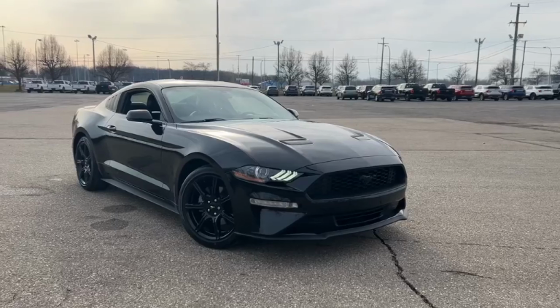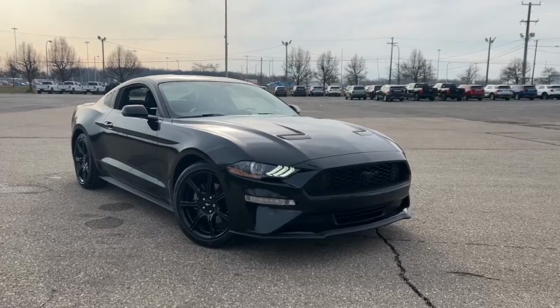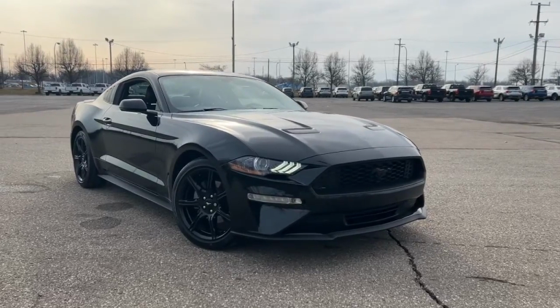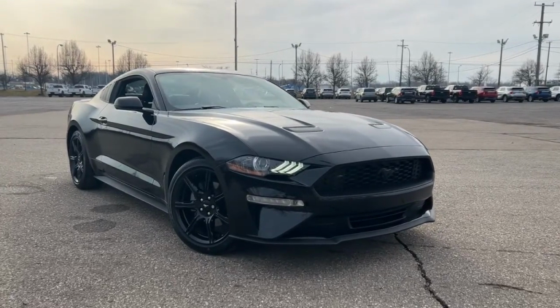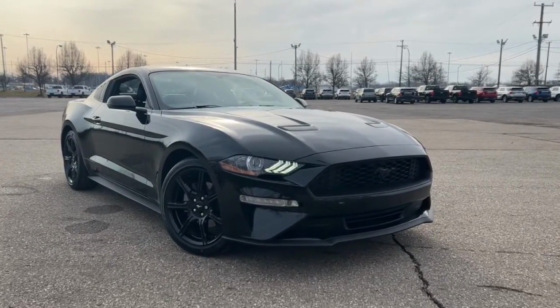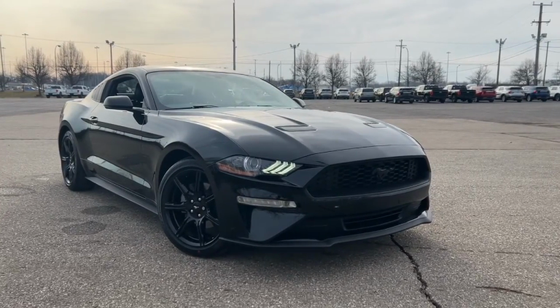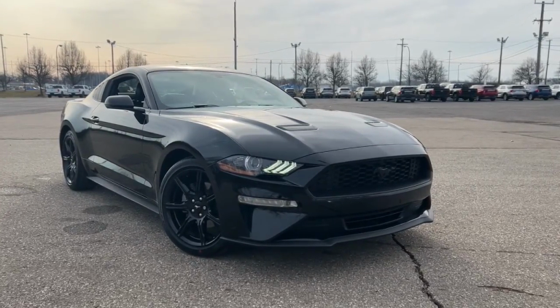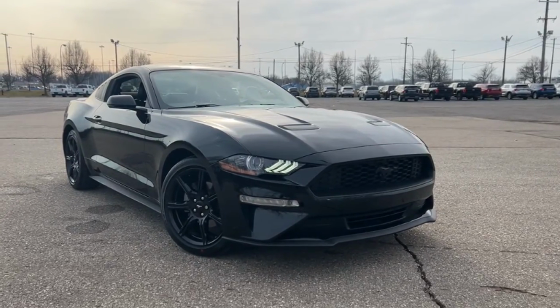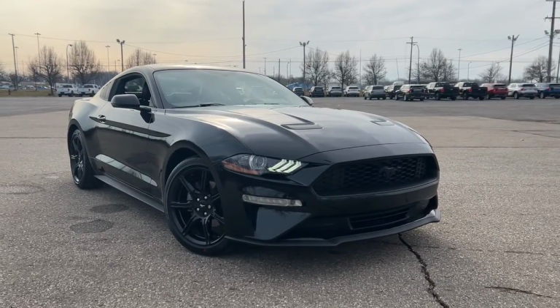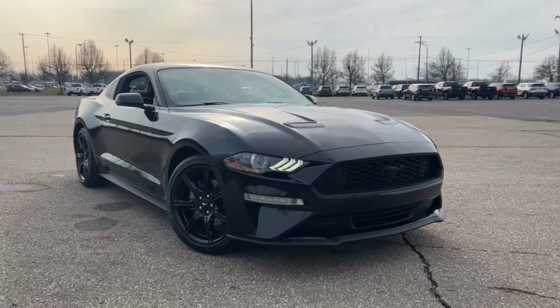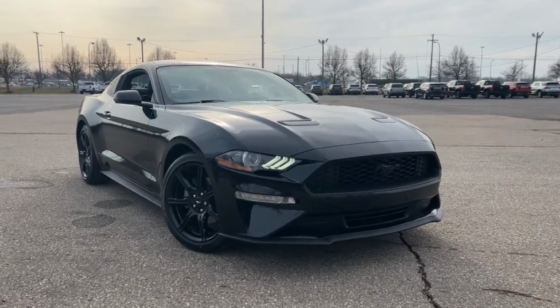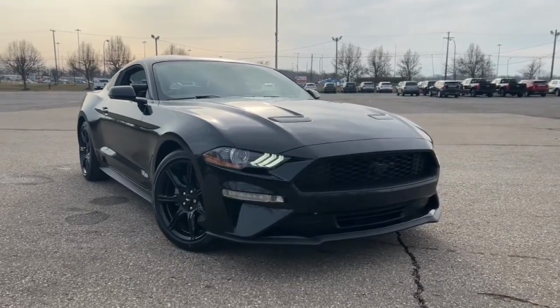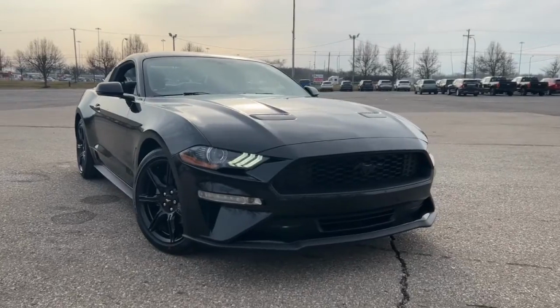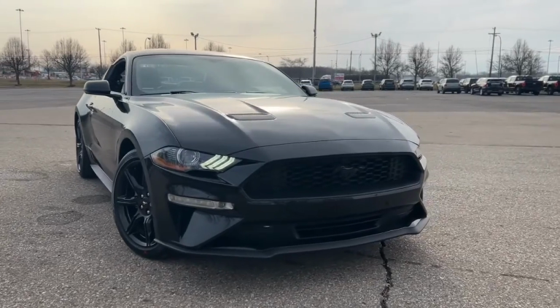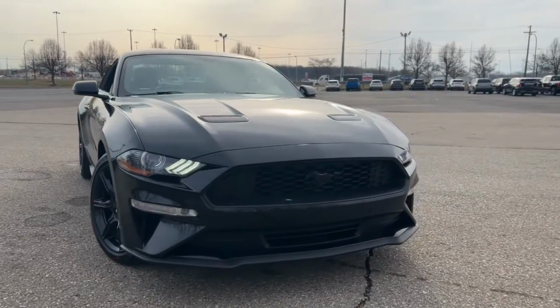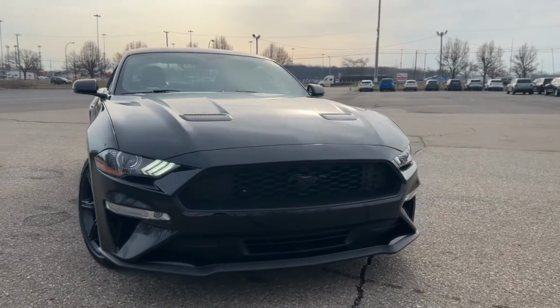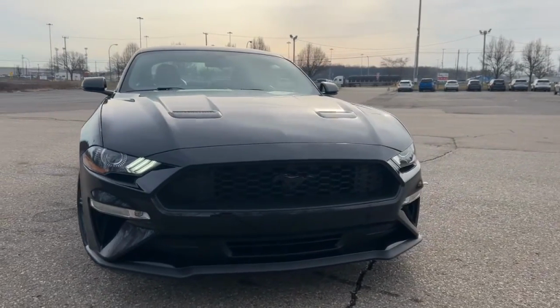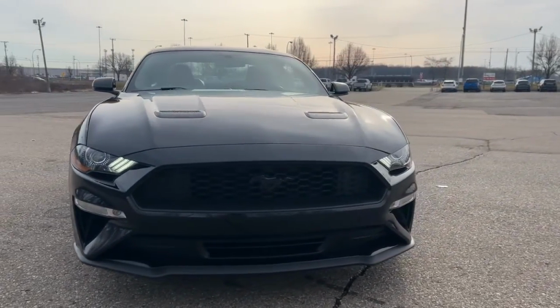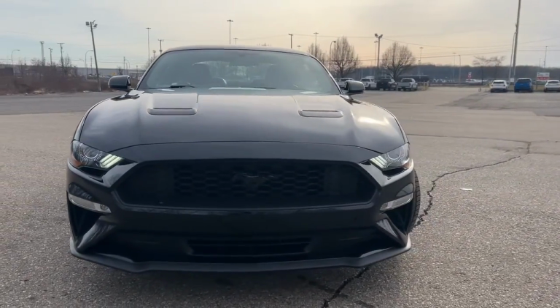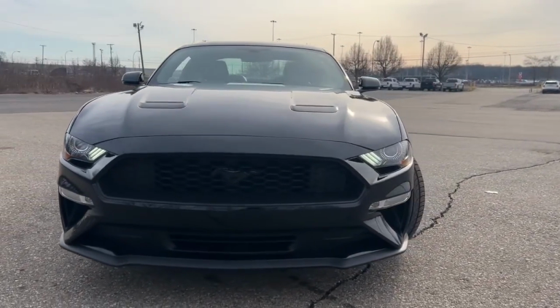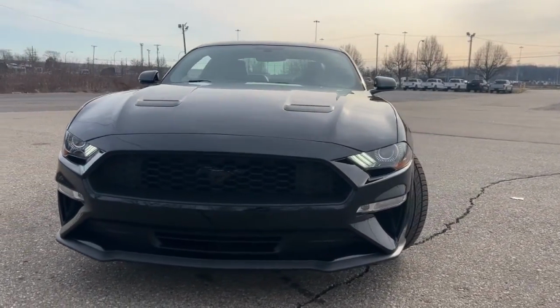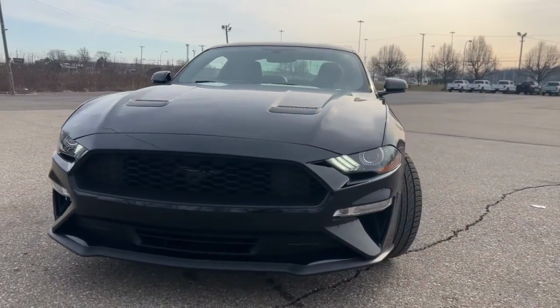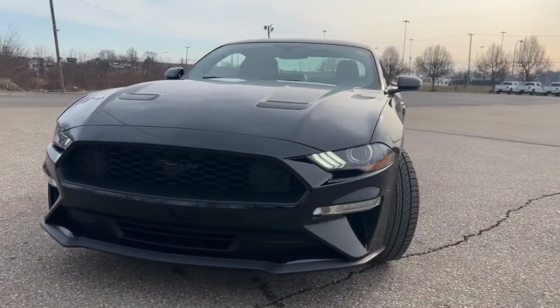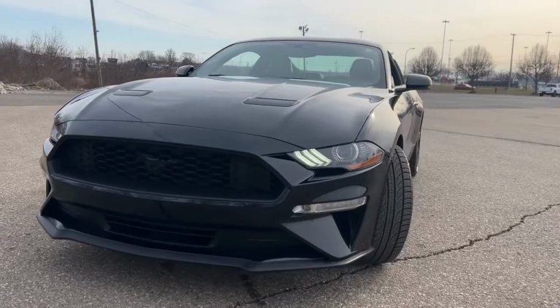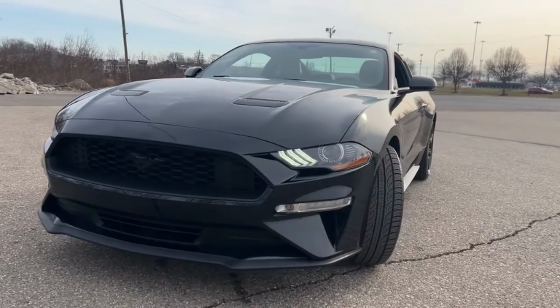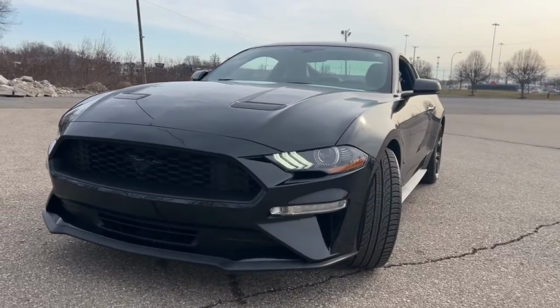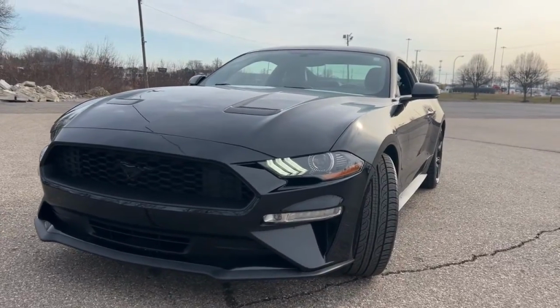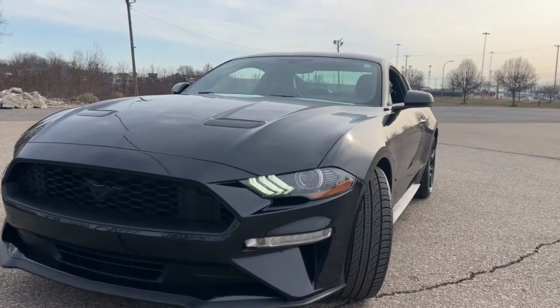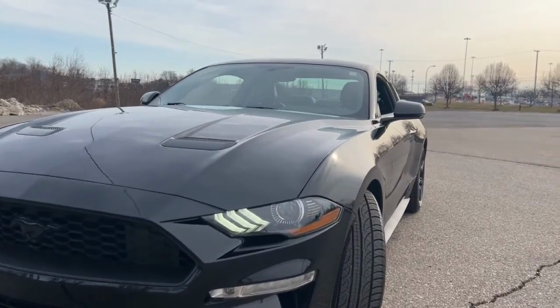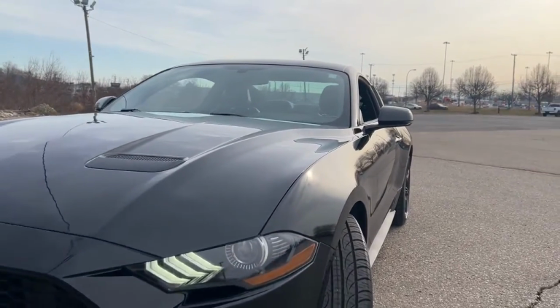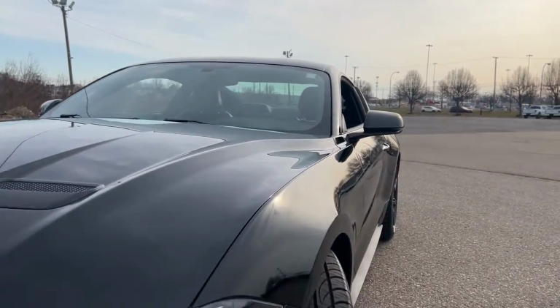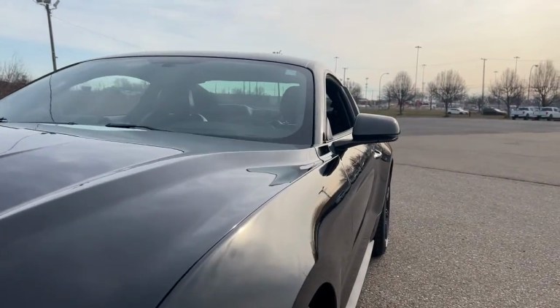Picture yourself in the 2020 Ford Mustang. With less than 15,000 miles on the odometer, this vehicle stands out from the rest. There has never been a better time to get behind the wheel of the legendary Mustang.